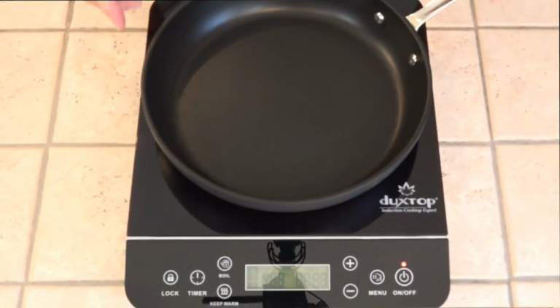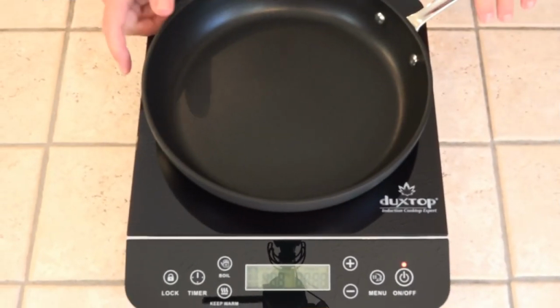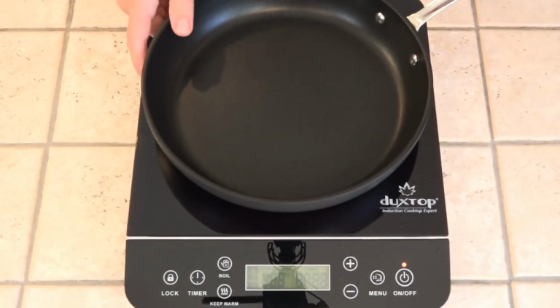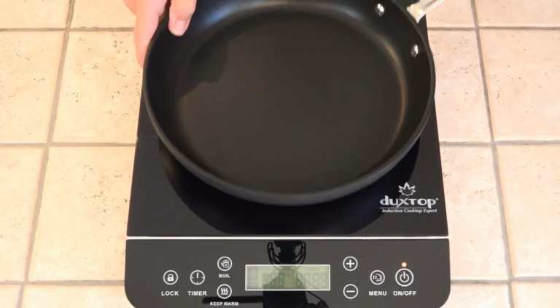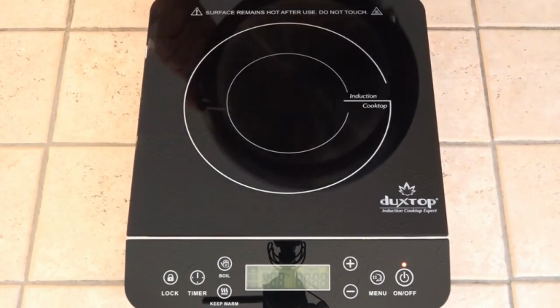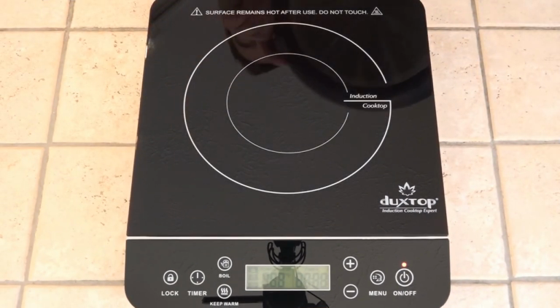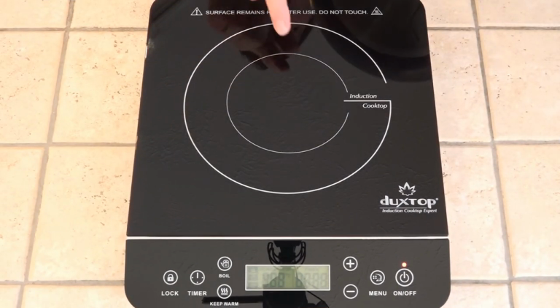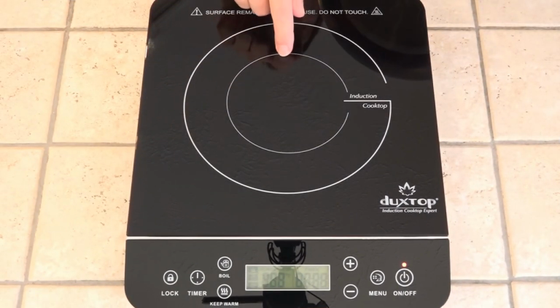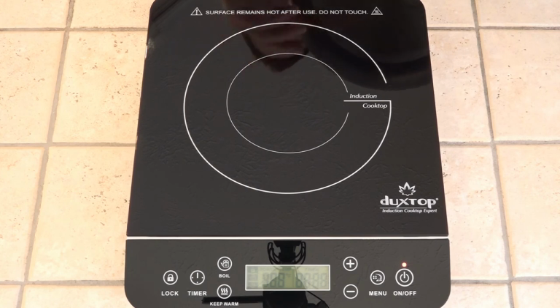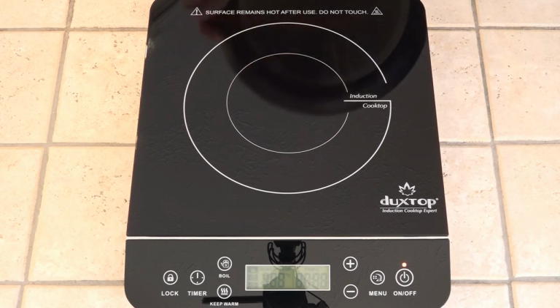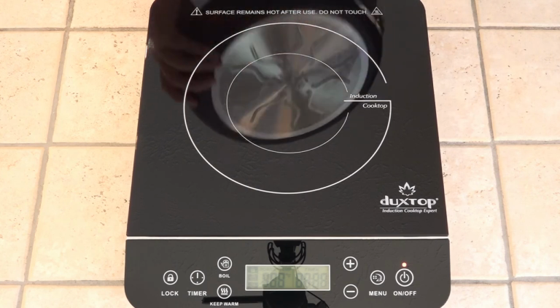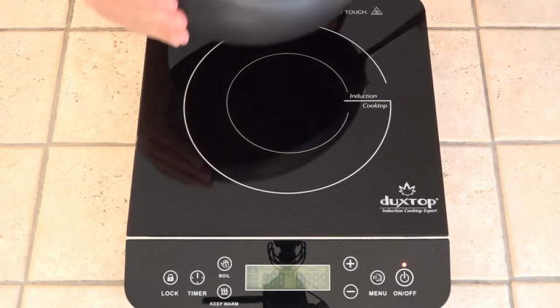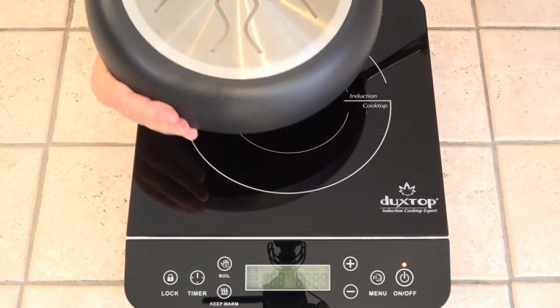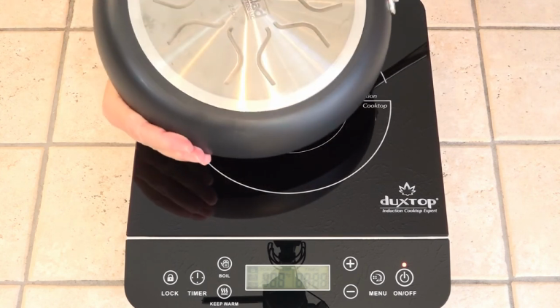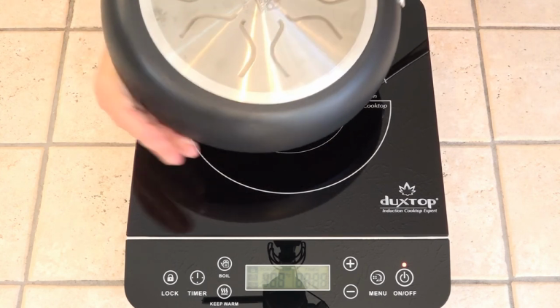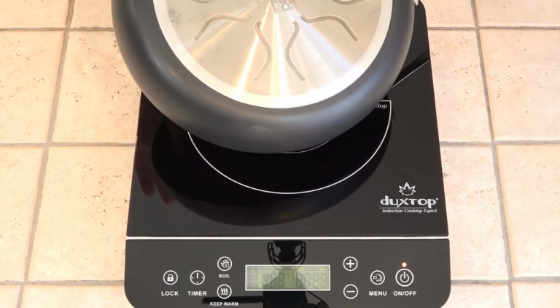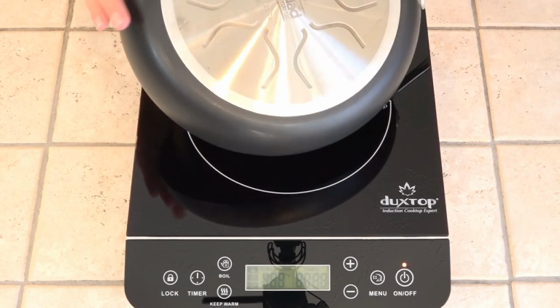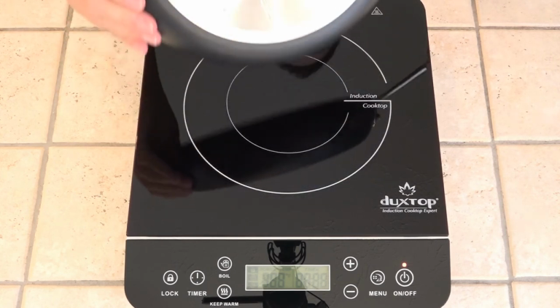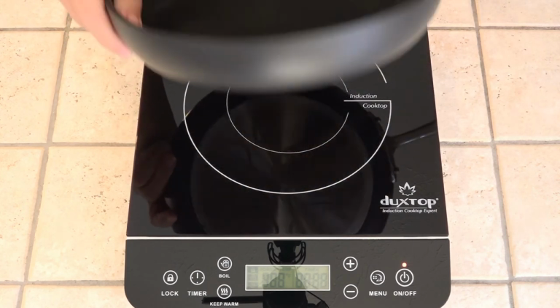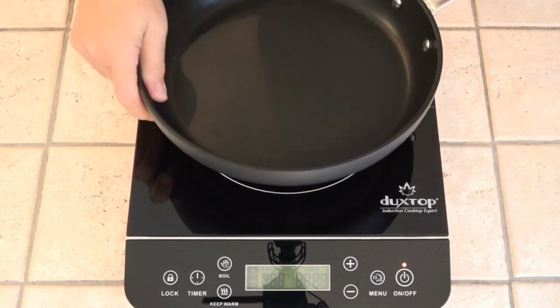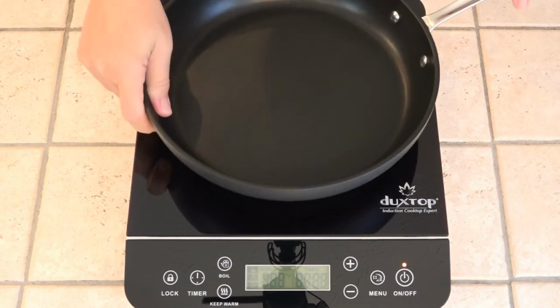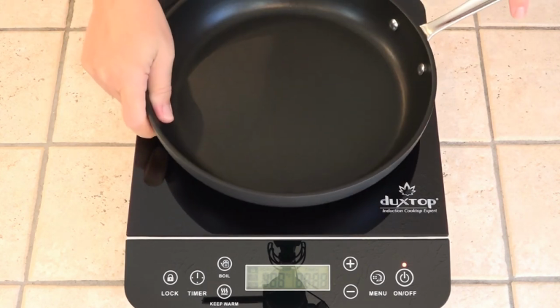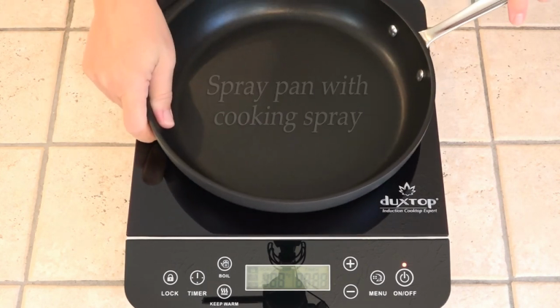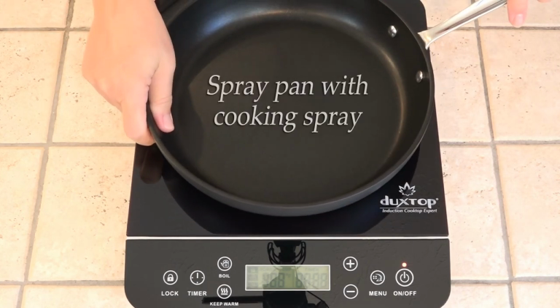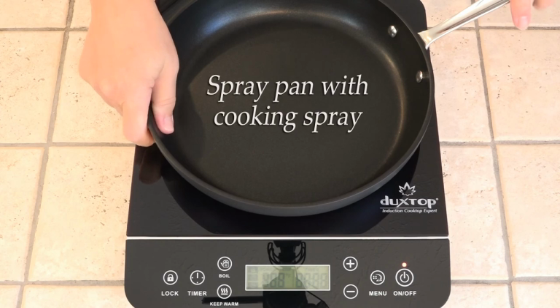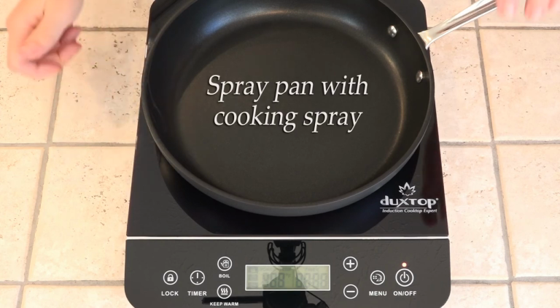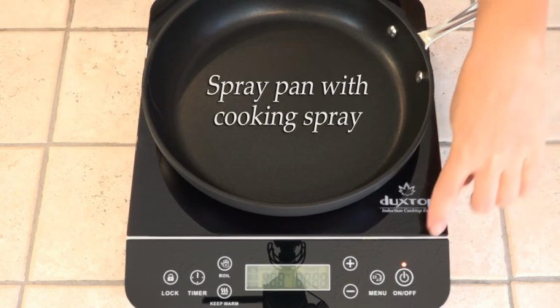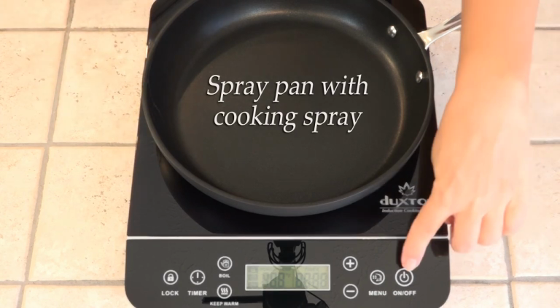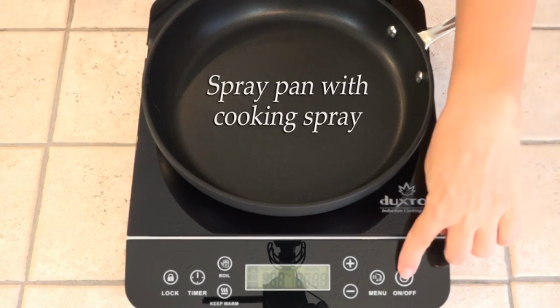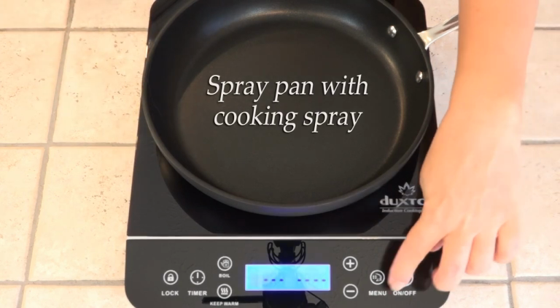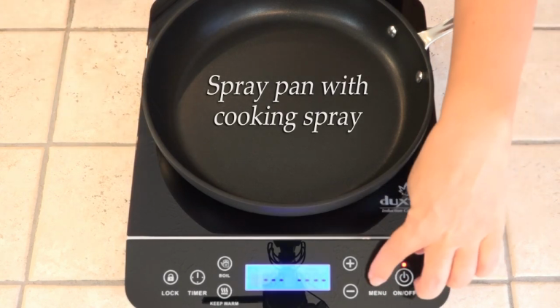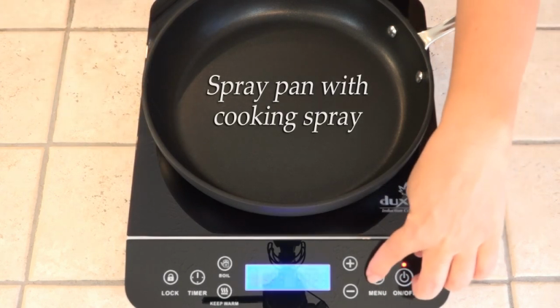I did get a new toy — I have an induction burner. You just have to make sure that the bottom of your pan is magnetic. We're gonna be cooking this on medium.